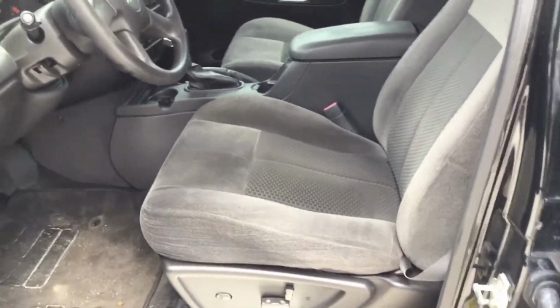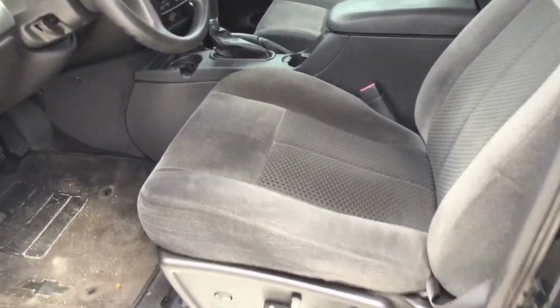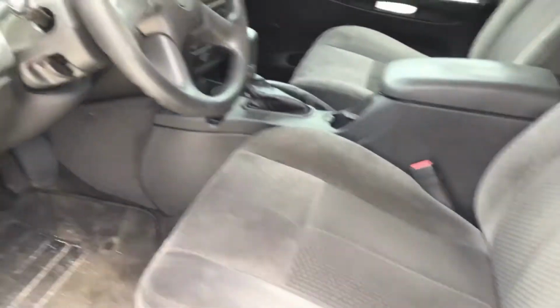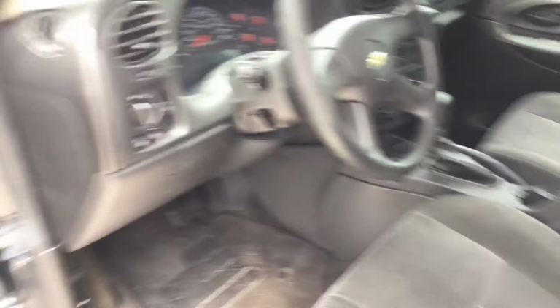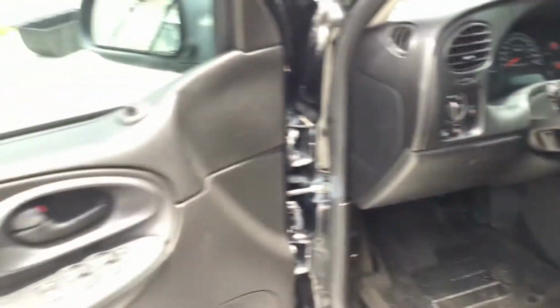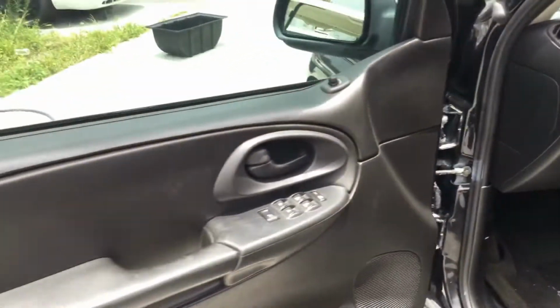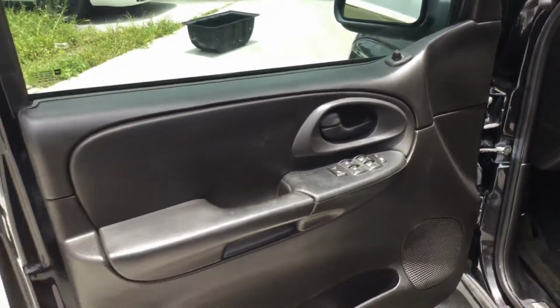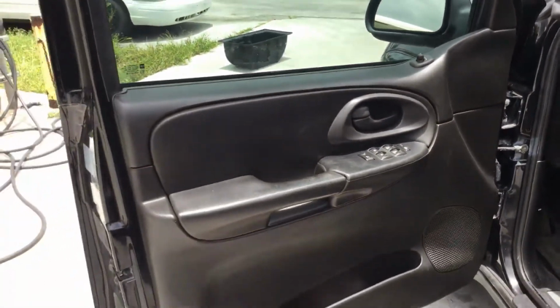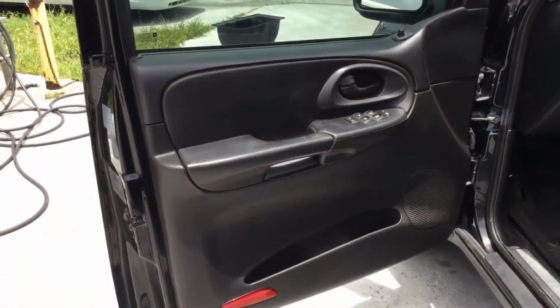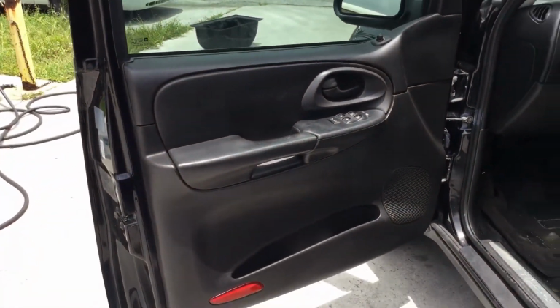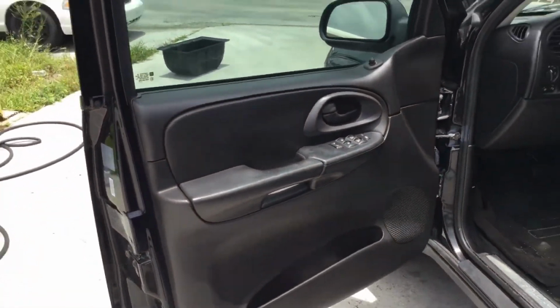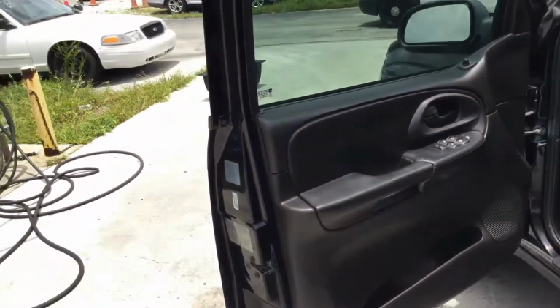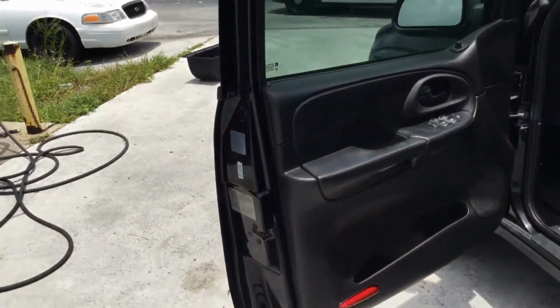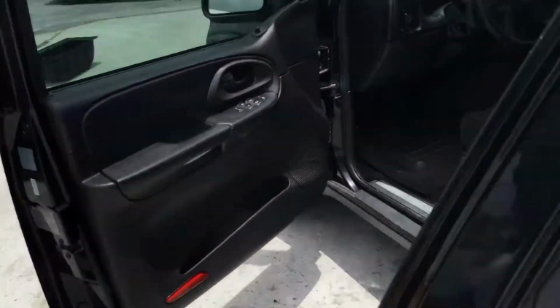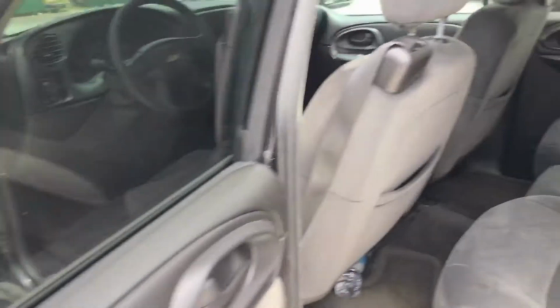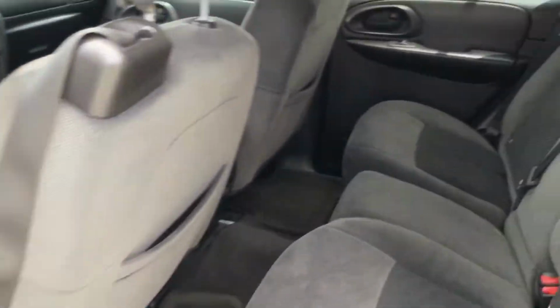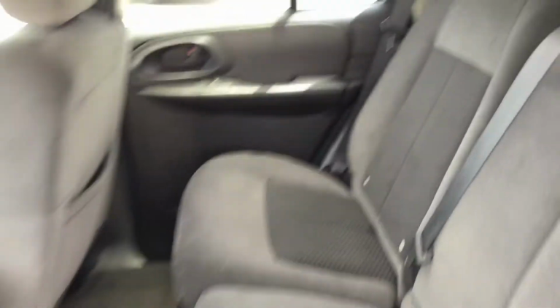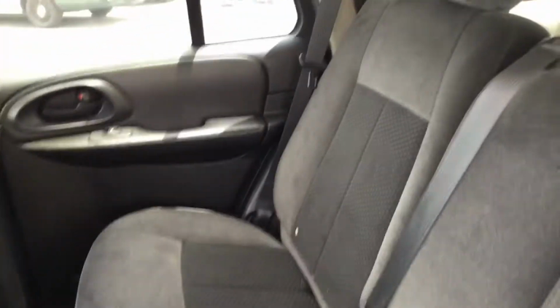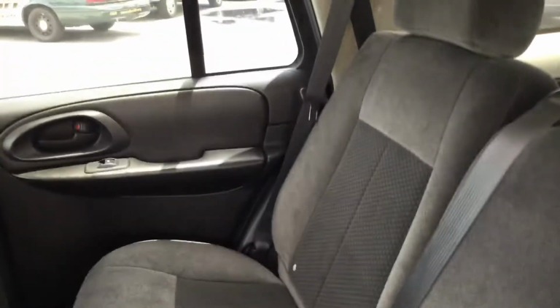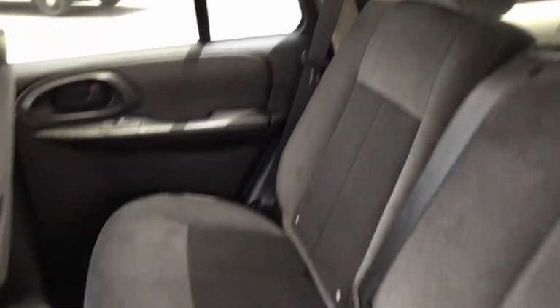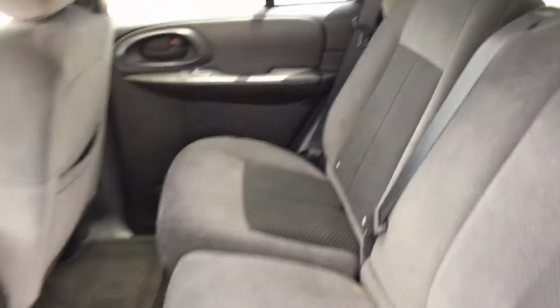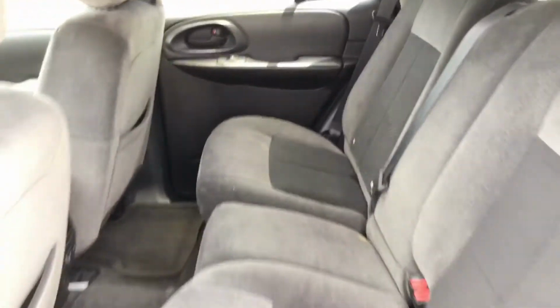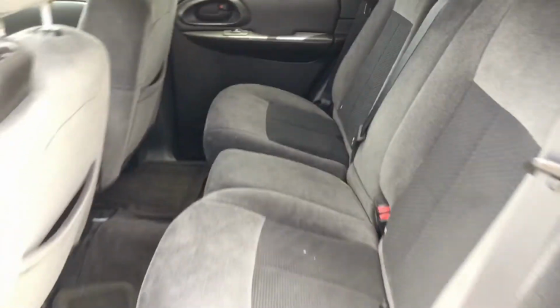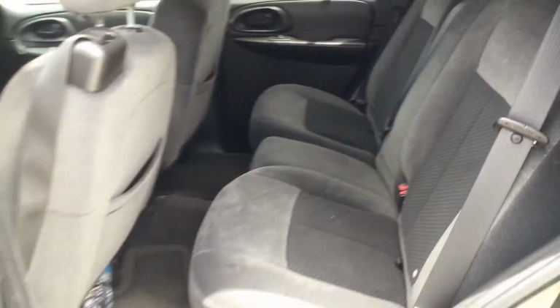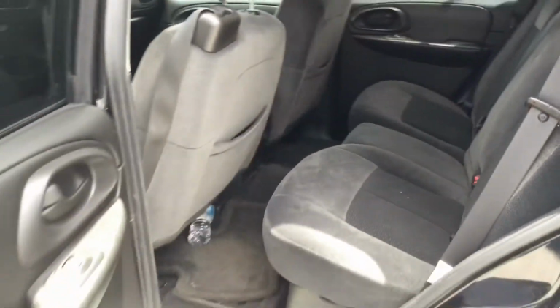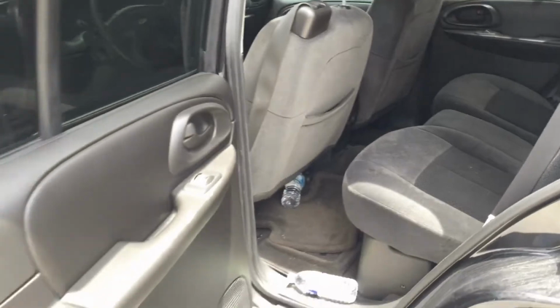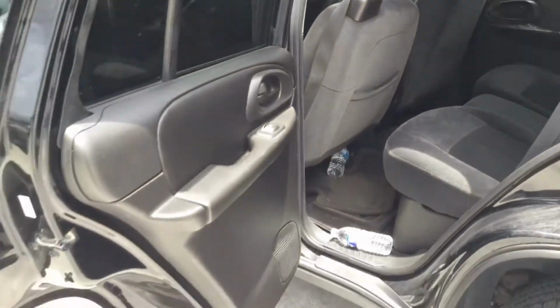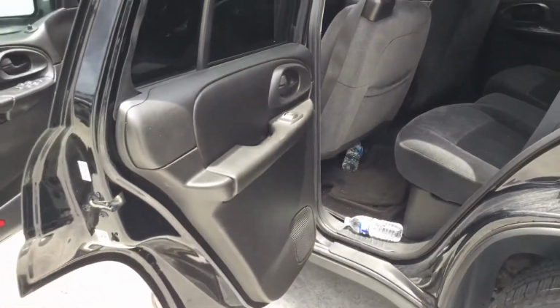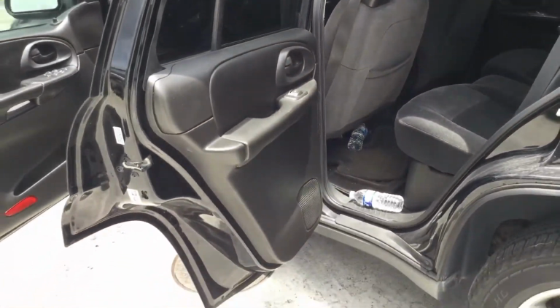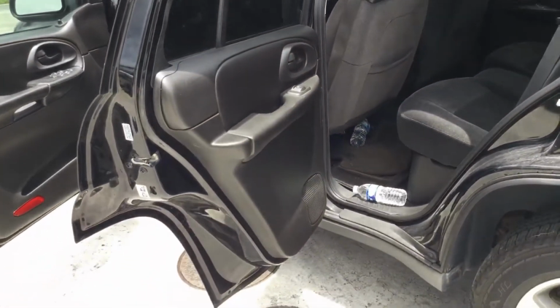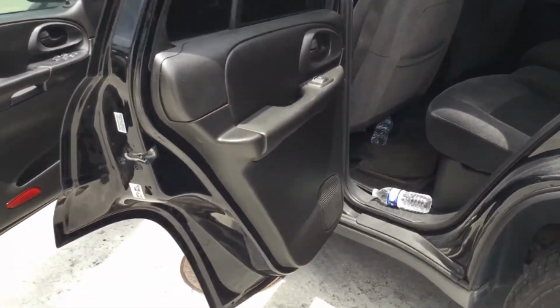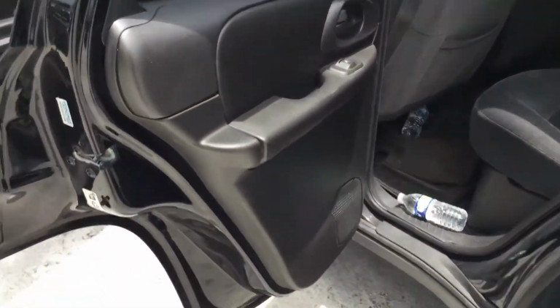The door panels all look good. Rear seat looks good. This car was well cared for. The door panels are nice.